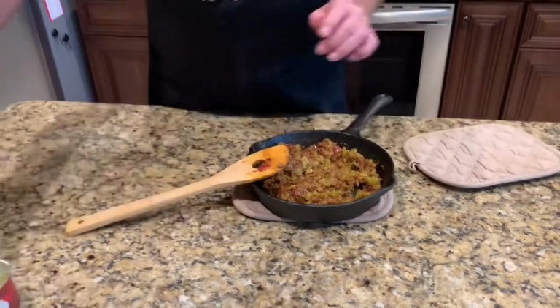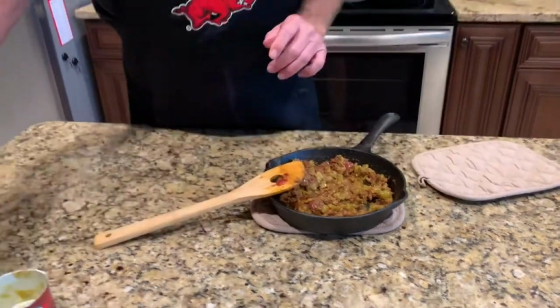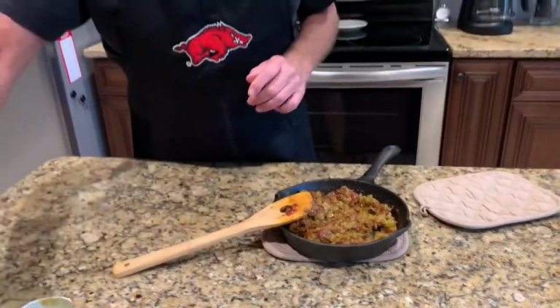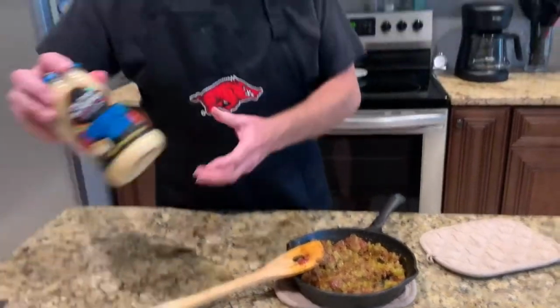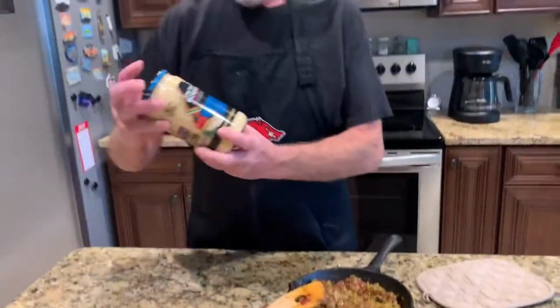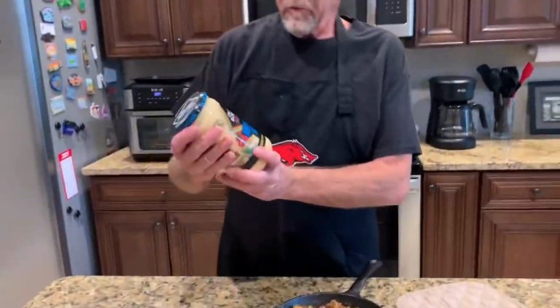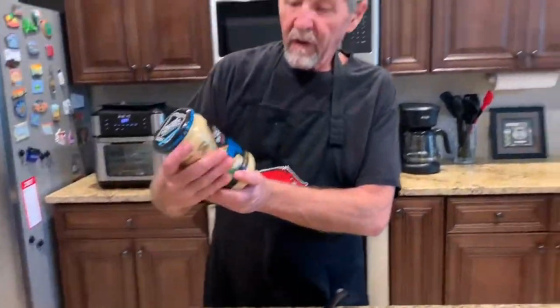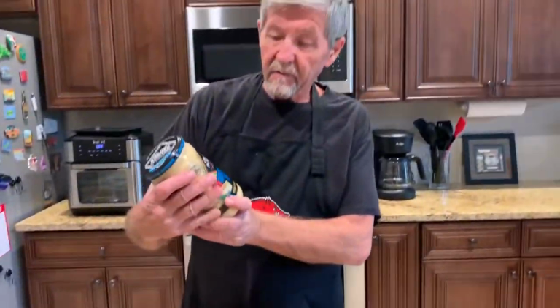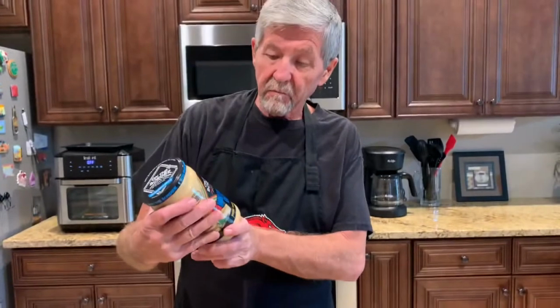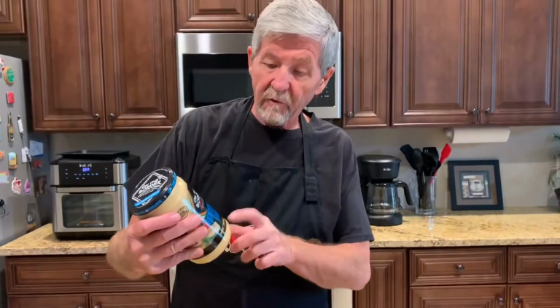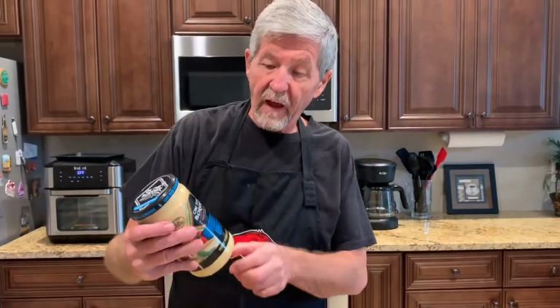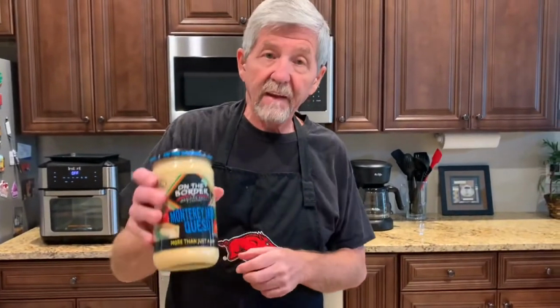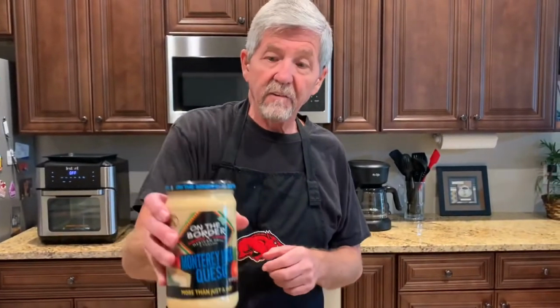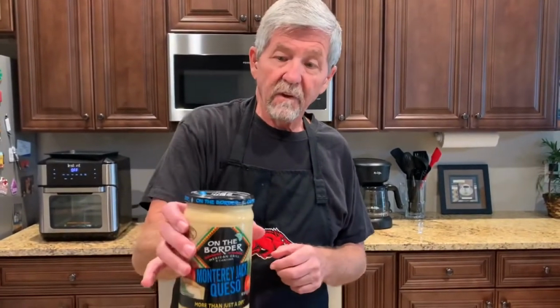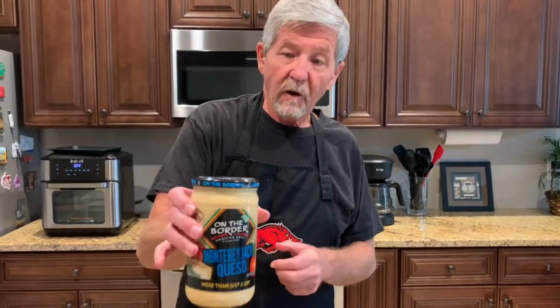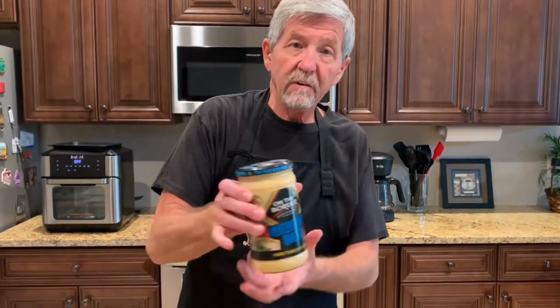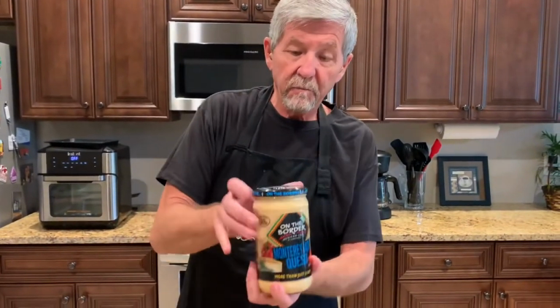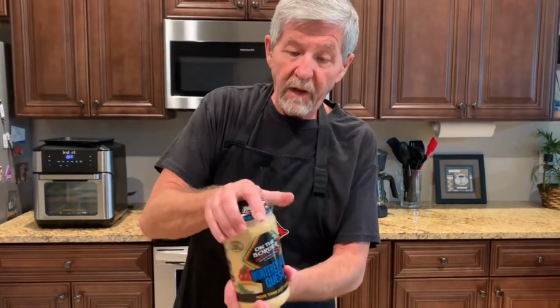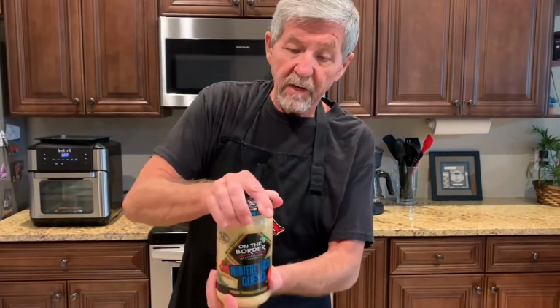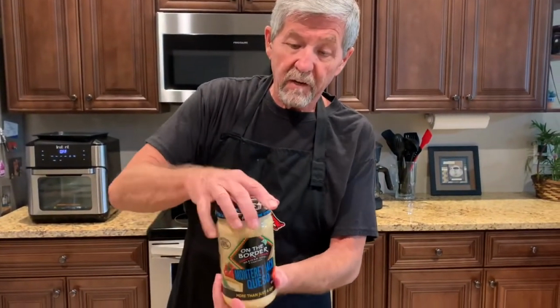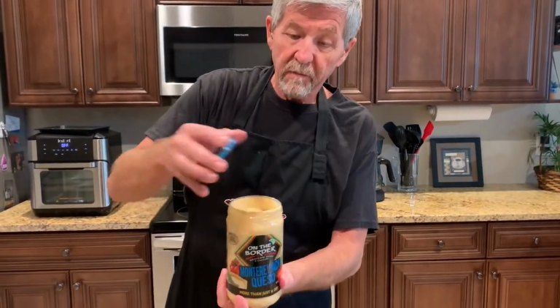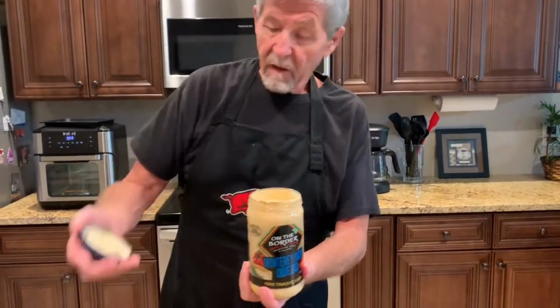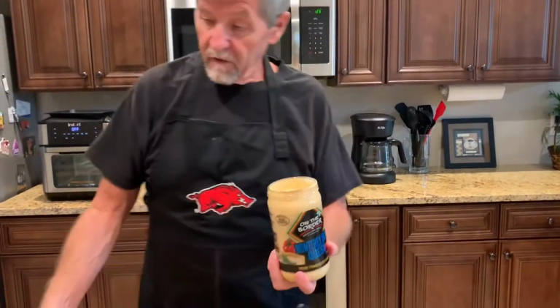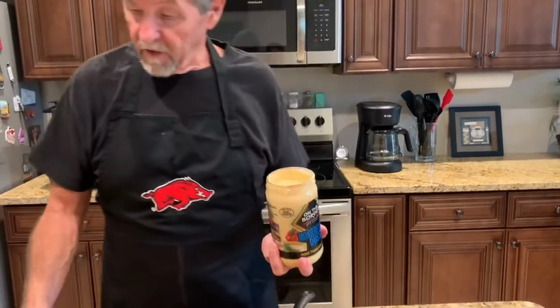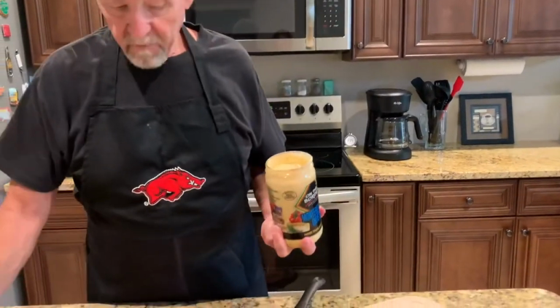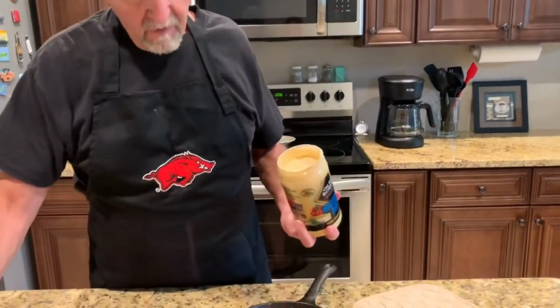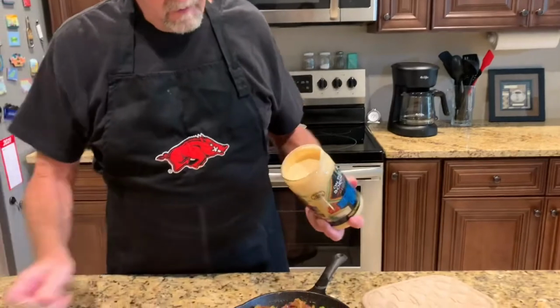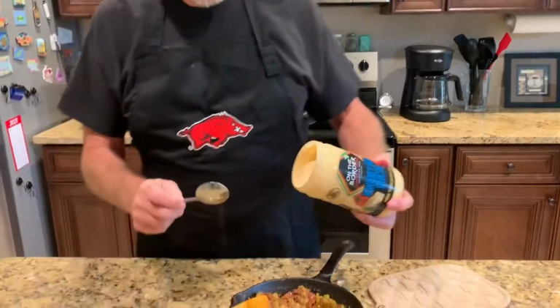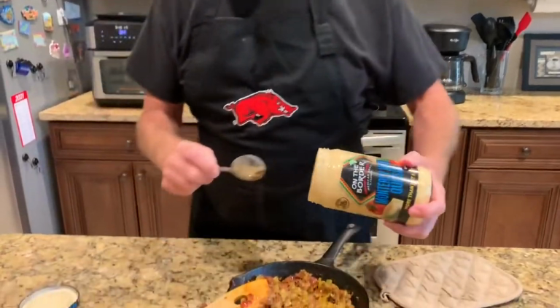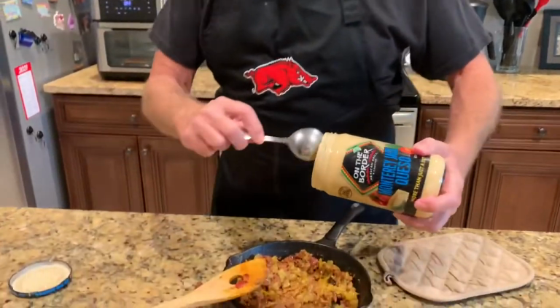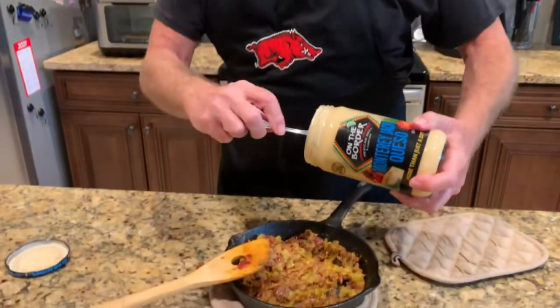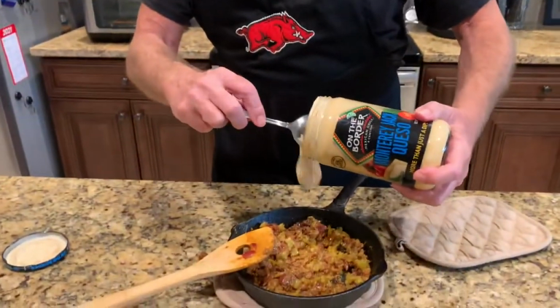Now, I'm going to use some Monterey Jack queso — it's a pre-made cheese dip. I'm just going to add some of that to this.